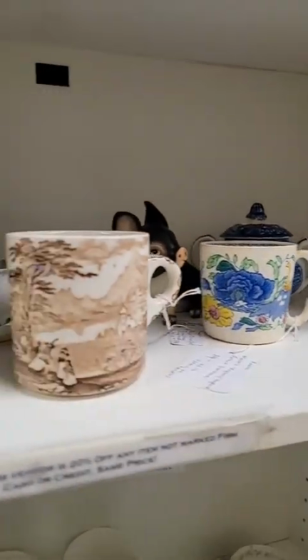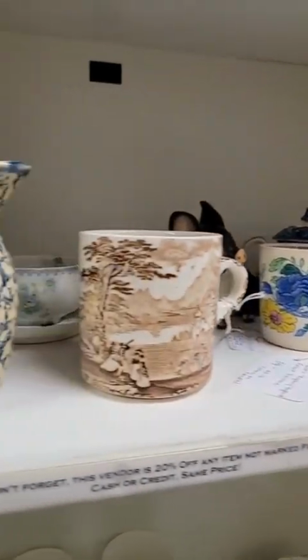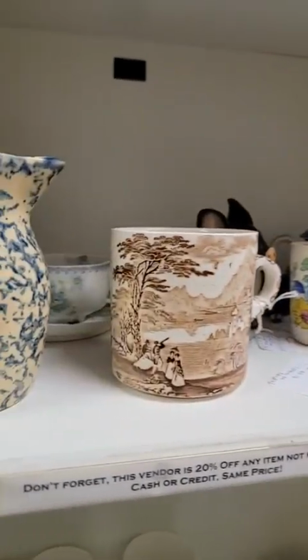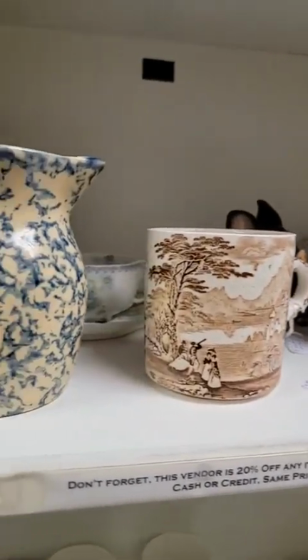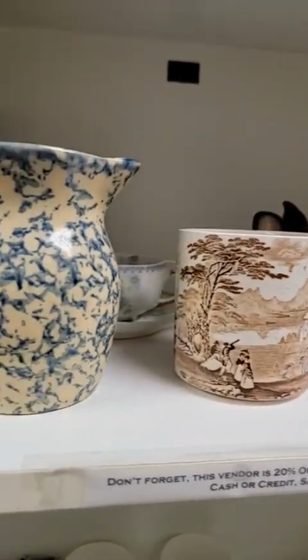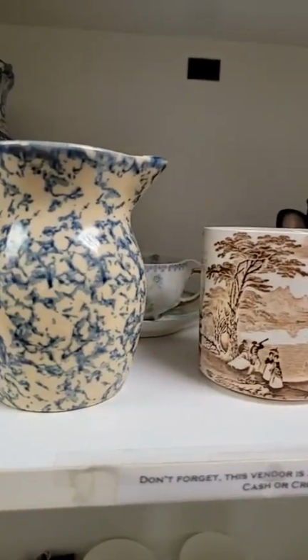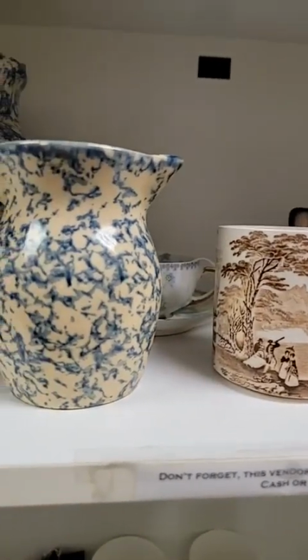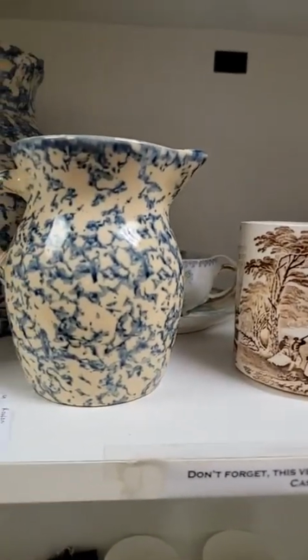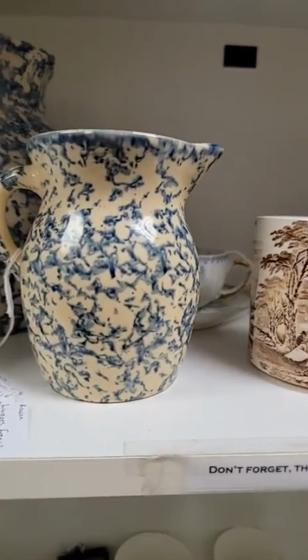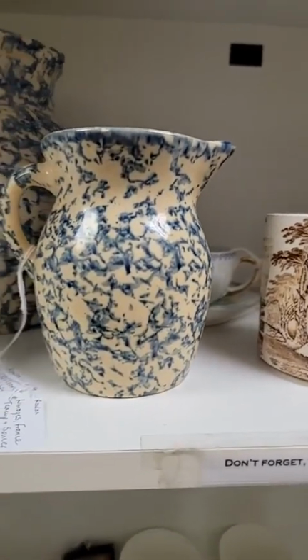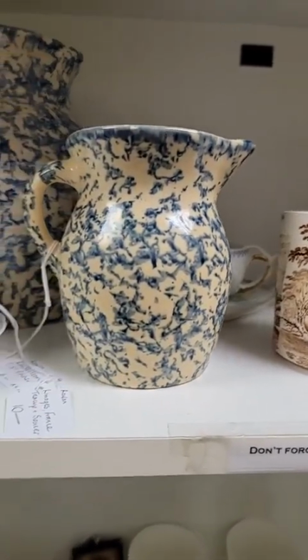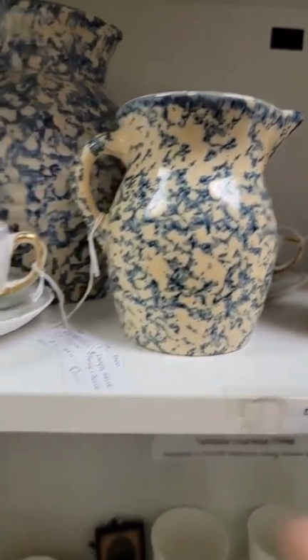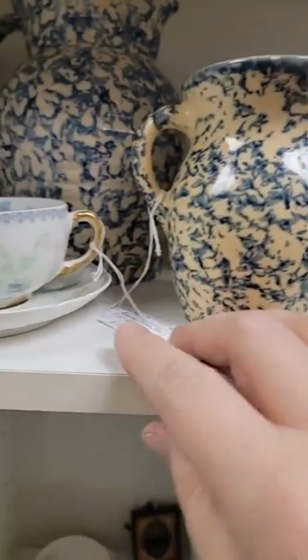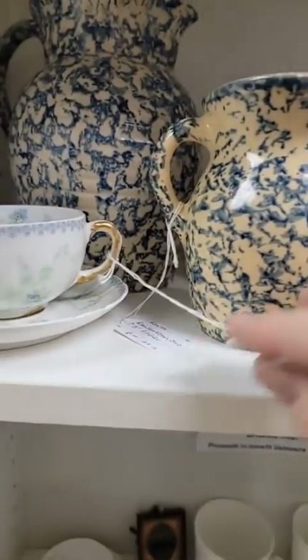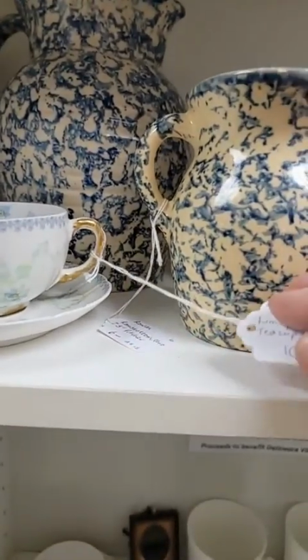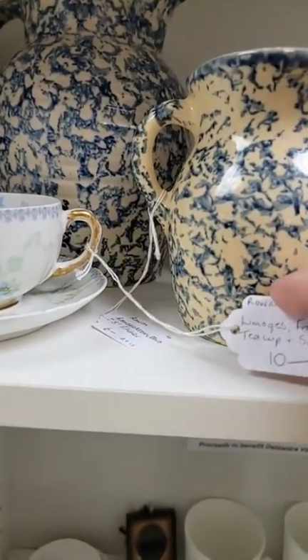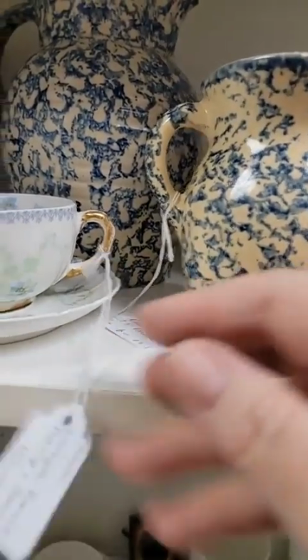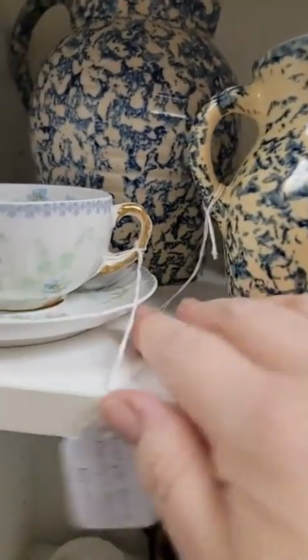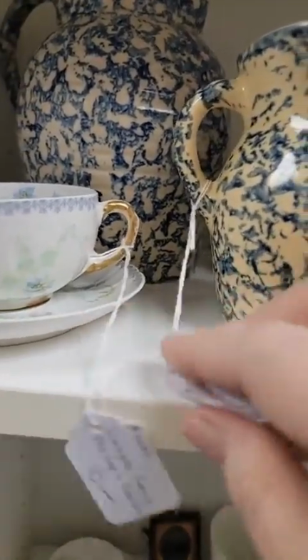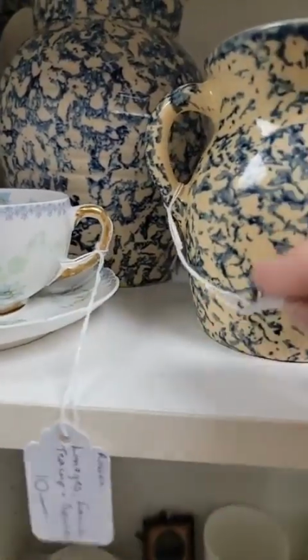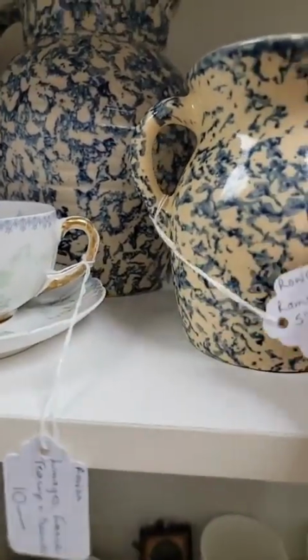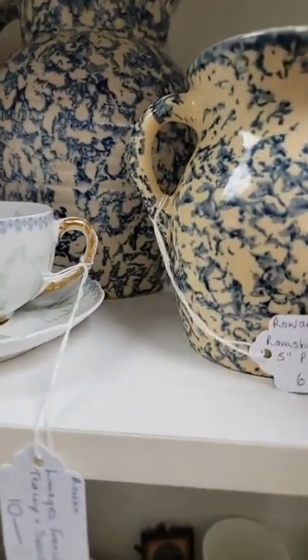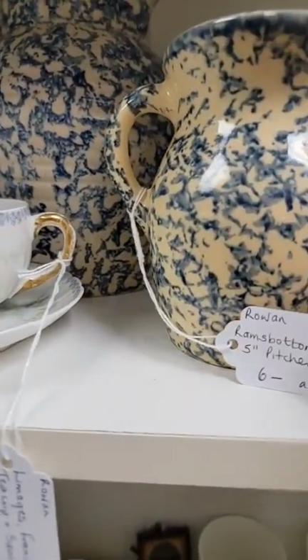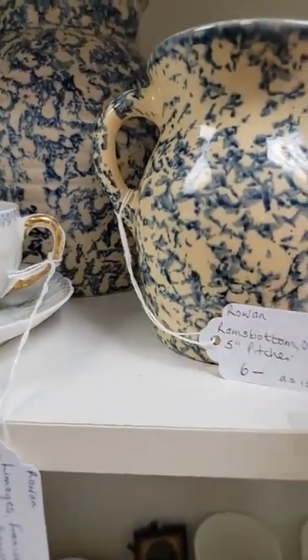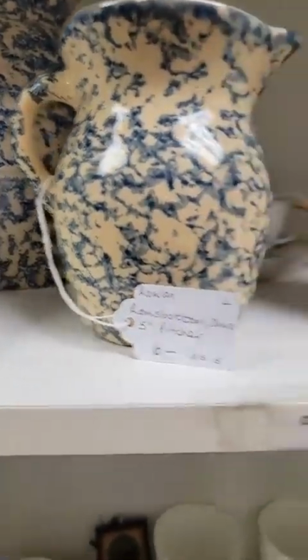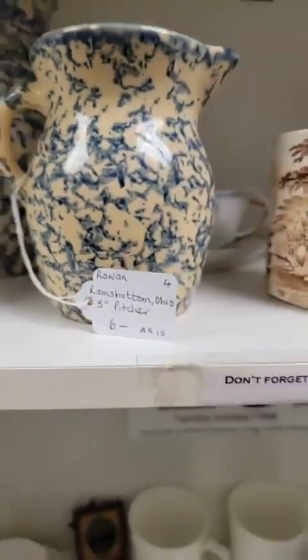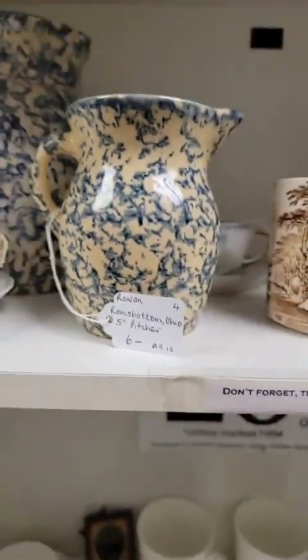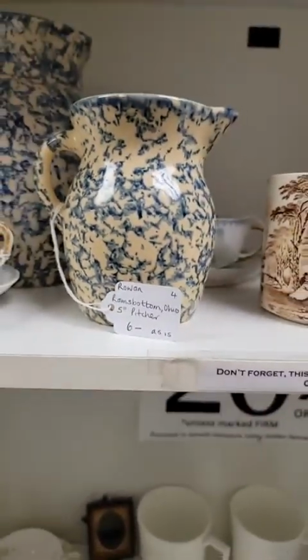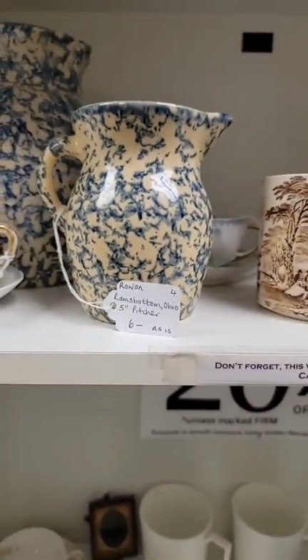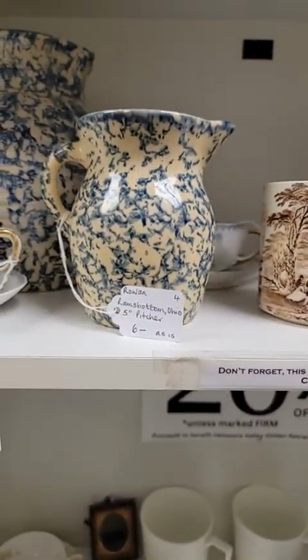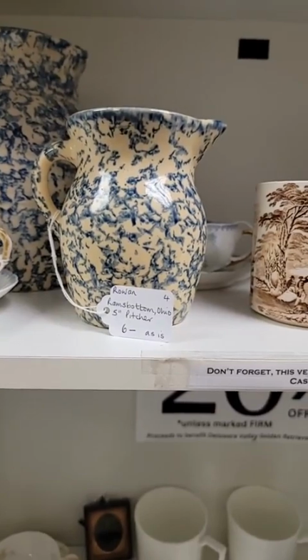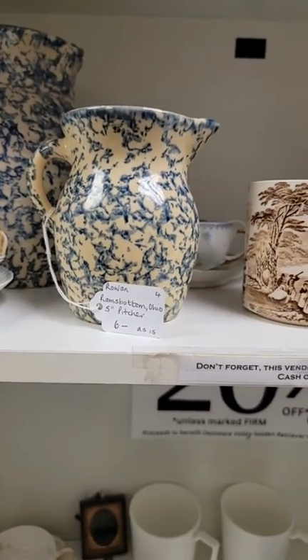Some spongeware too. Just doing a quick video, and of course you can buy anything that you see. We're doing a nice short one so we can pop this up on our YouTube as well.